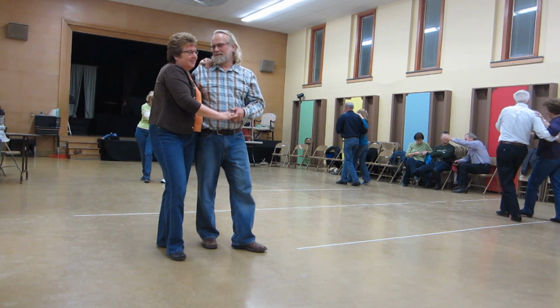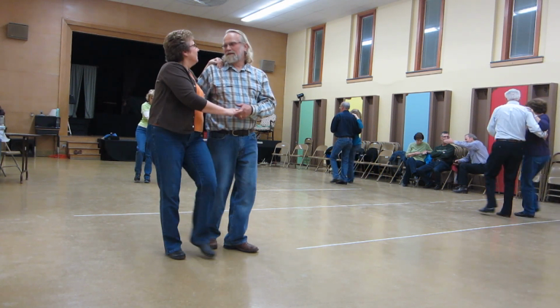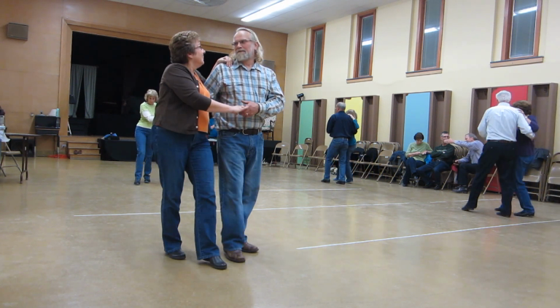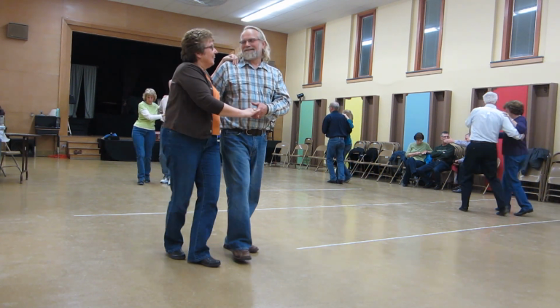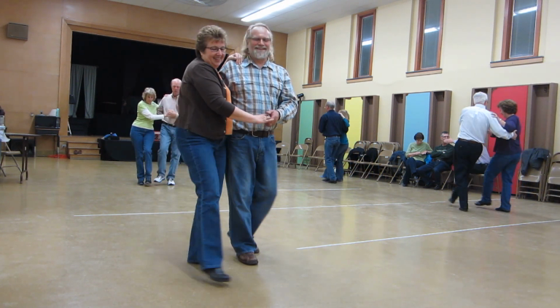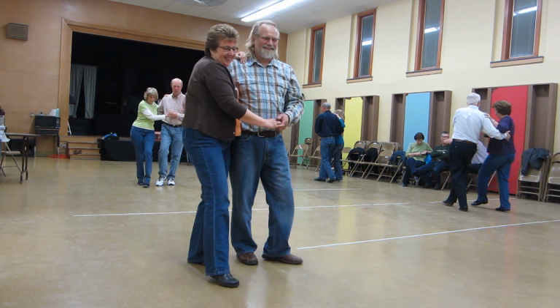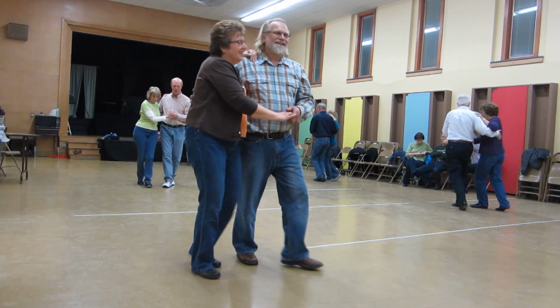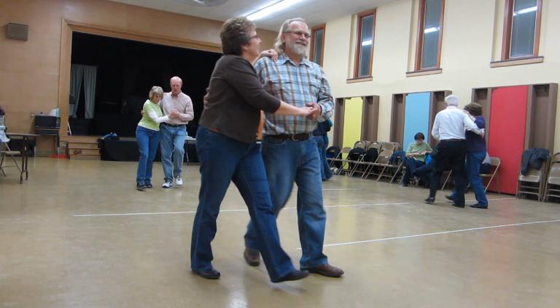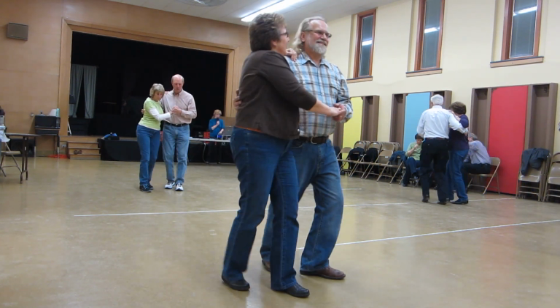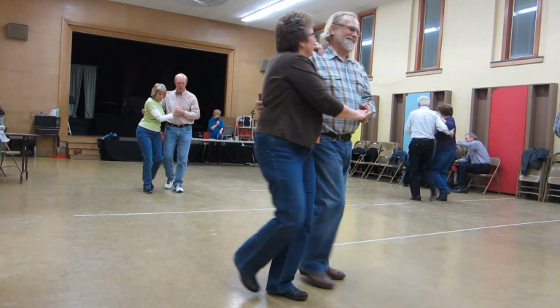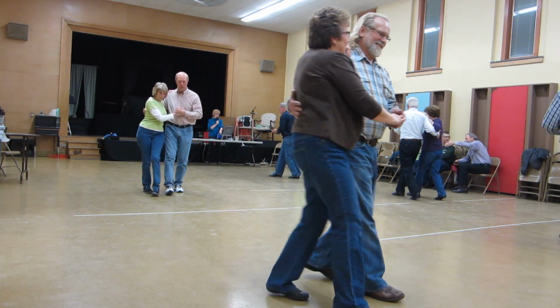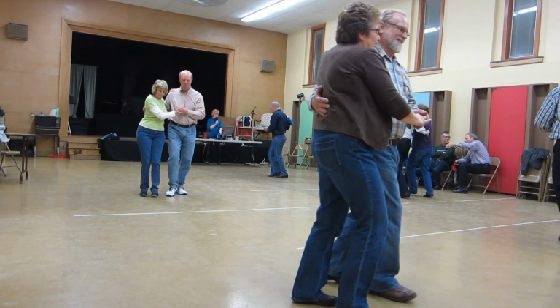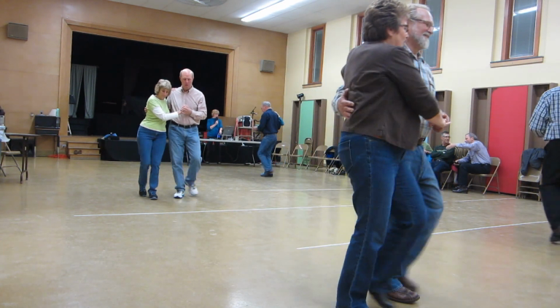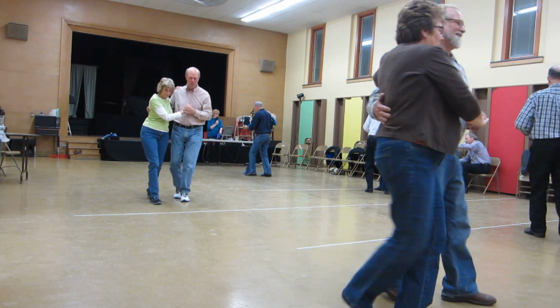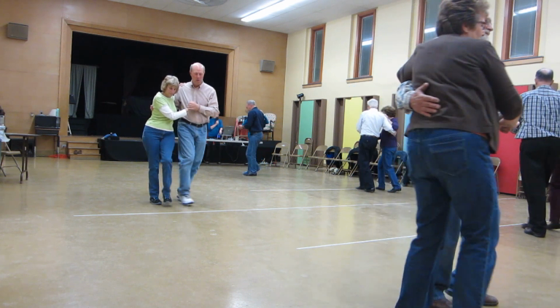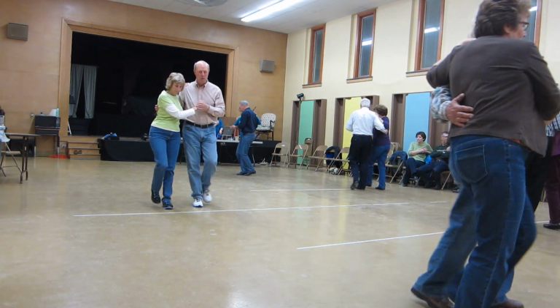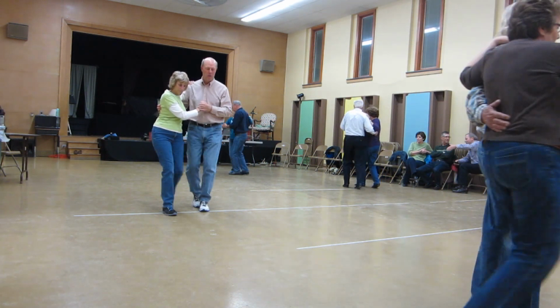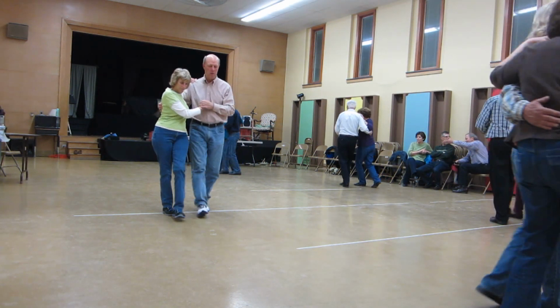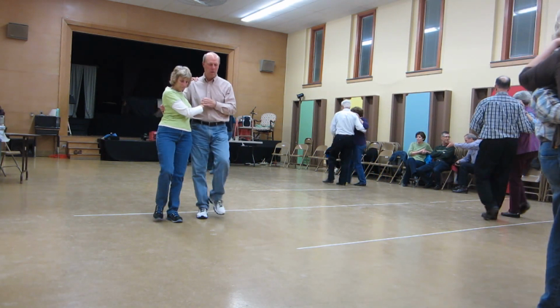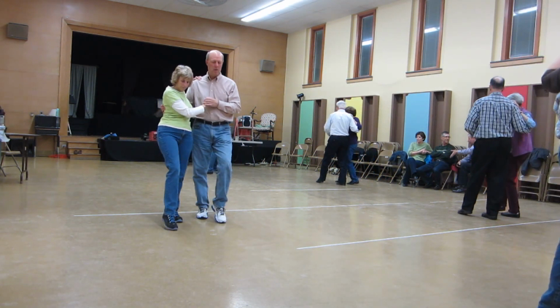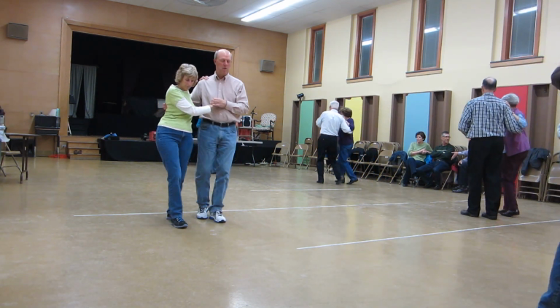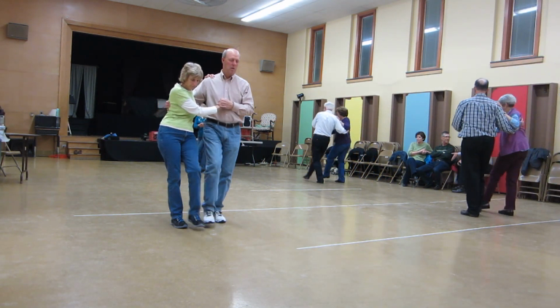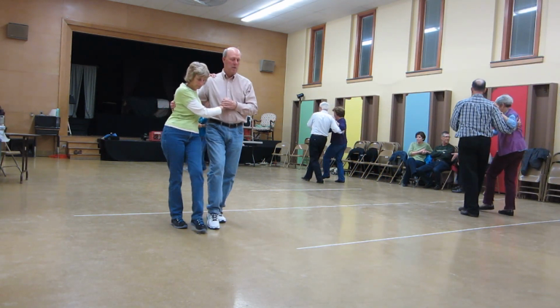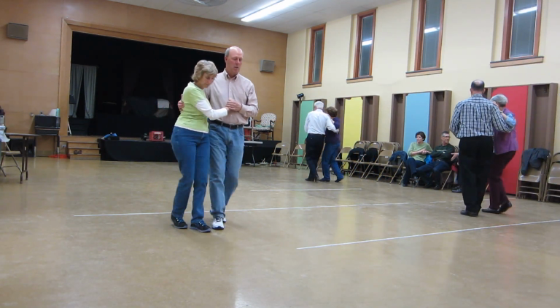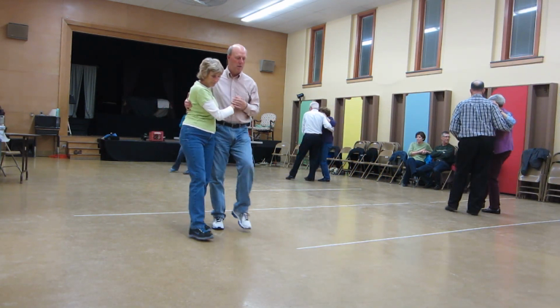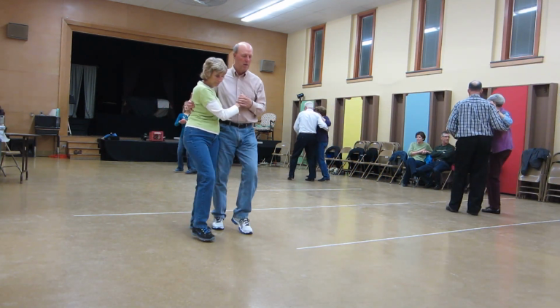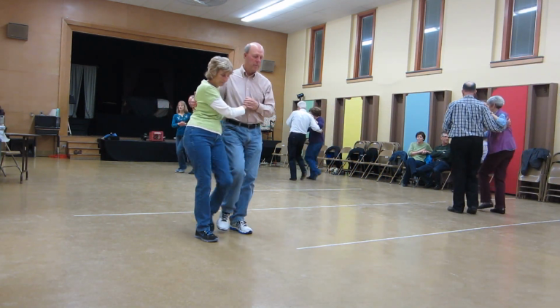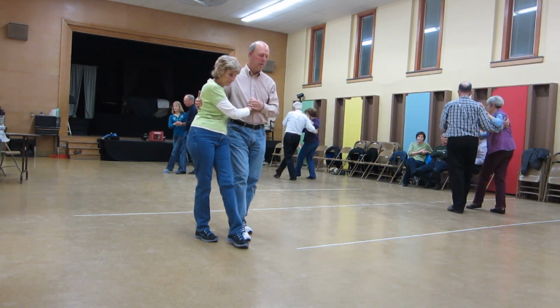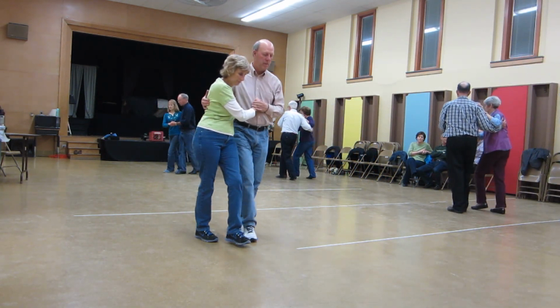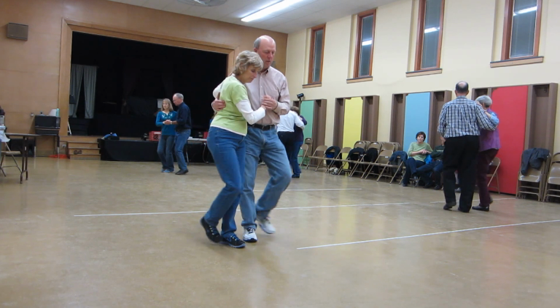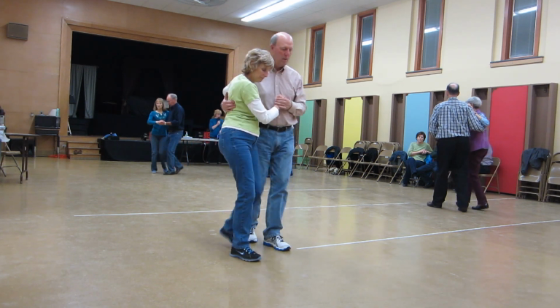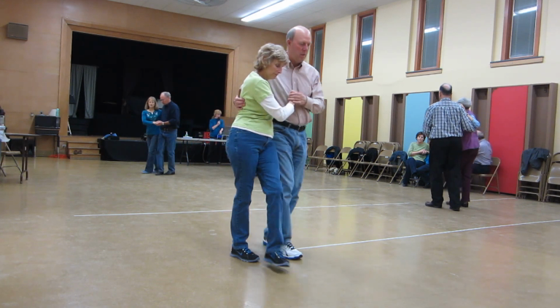Two forward triple, swivel walk four, four point step. Swivel walk four, throw away.